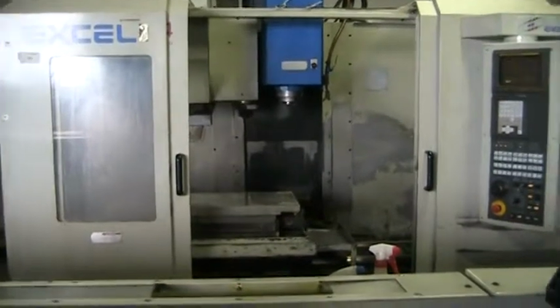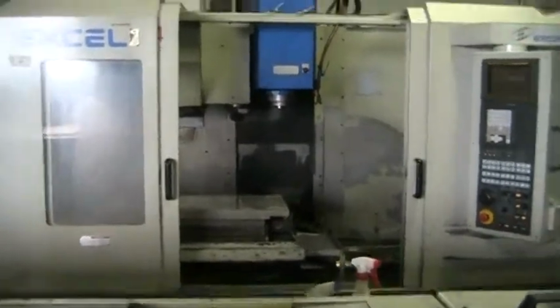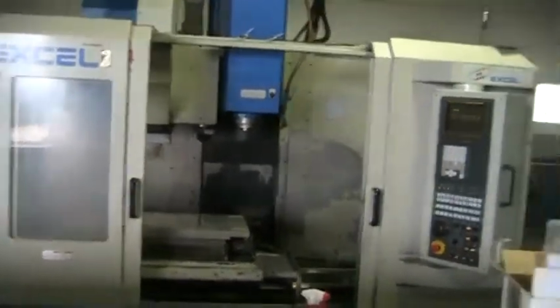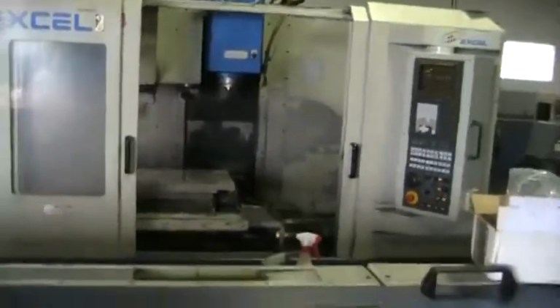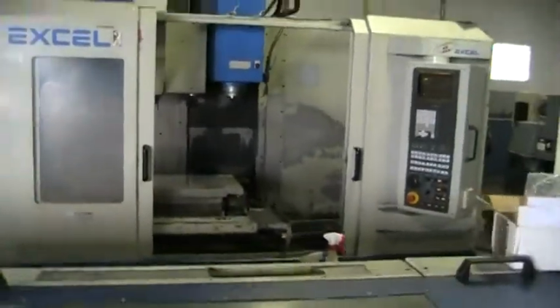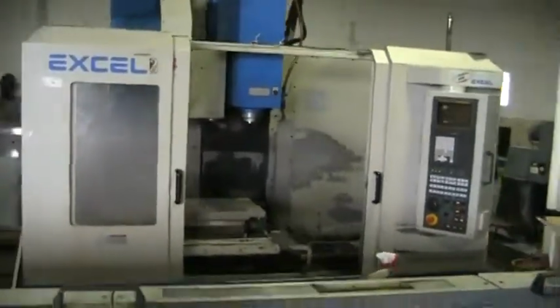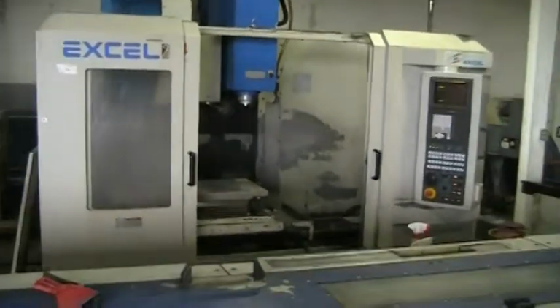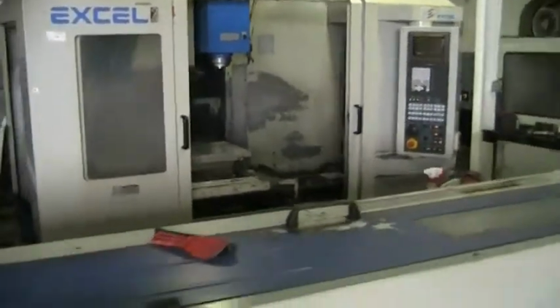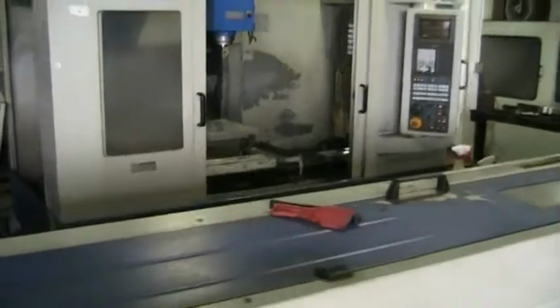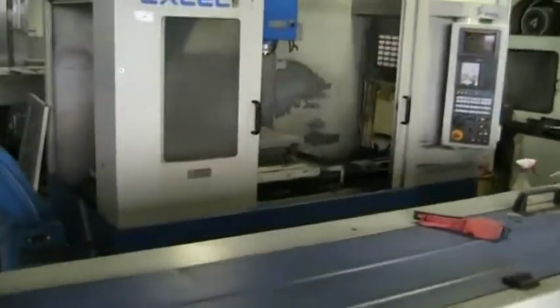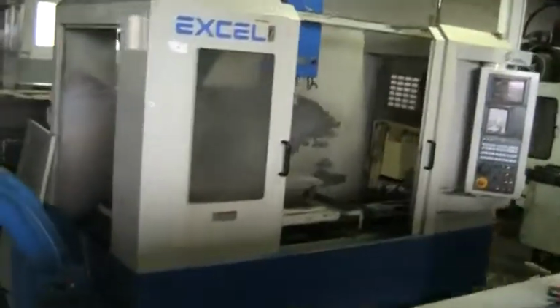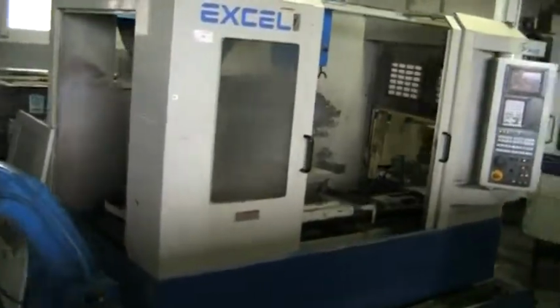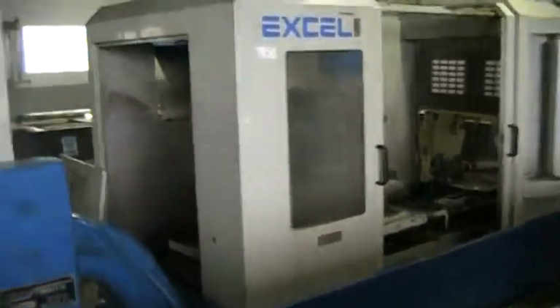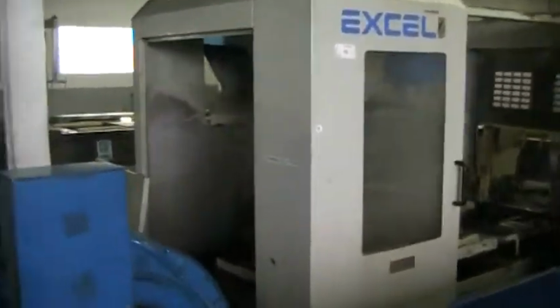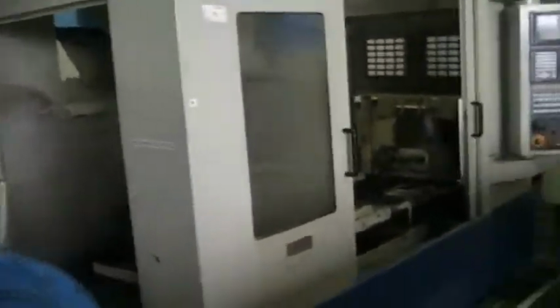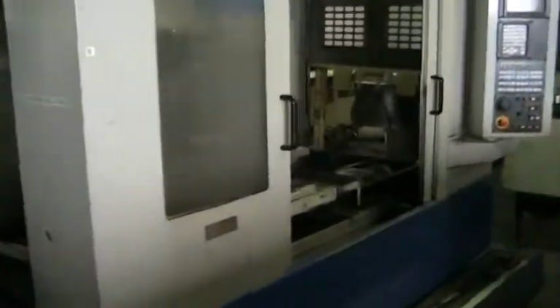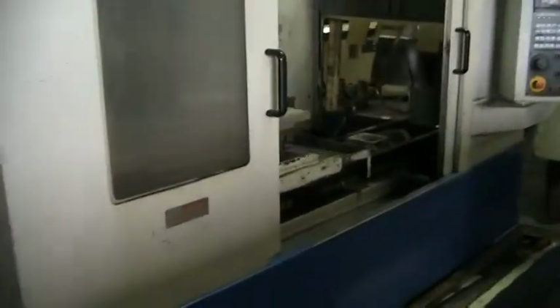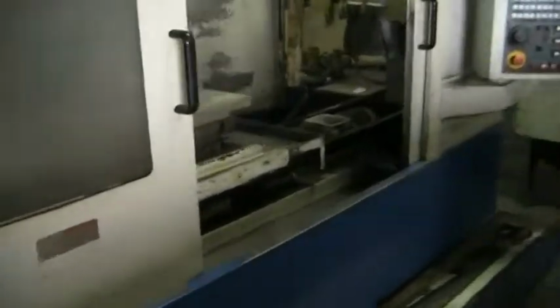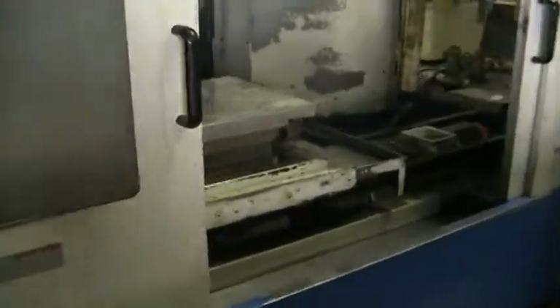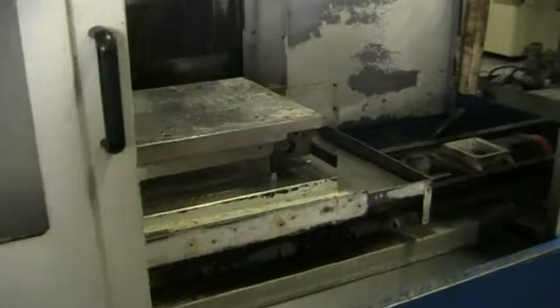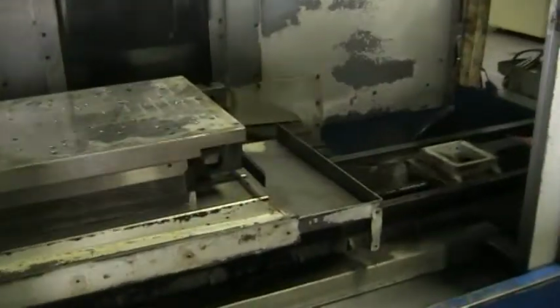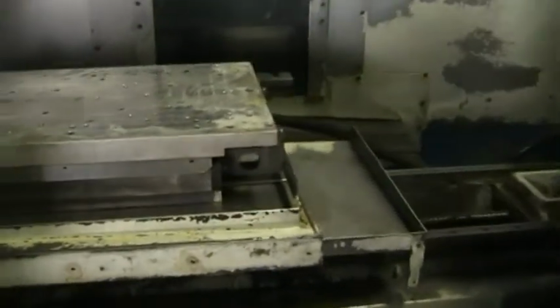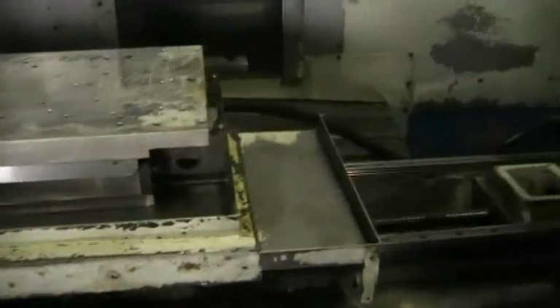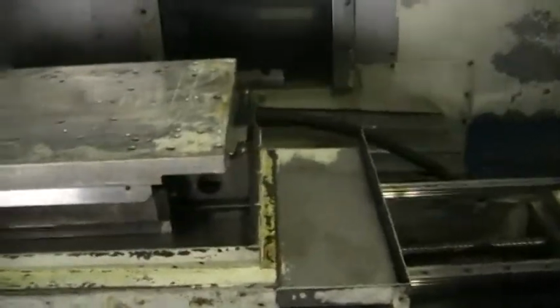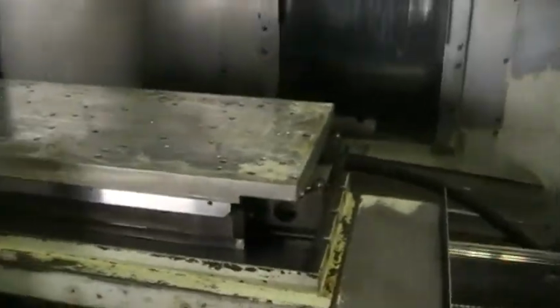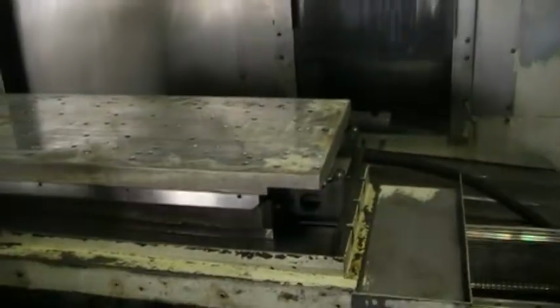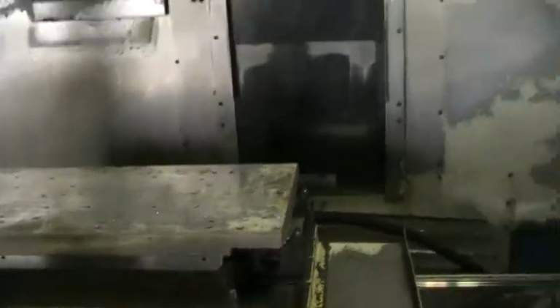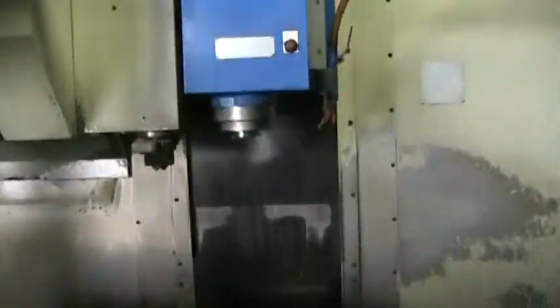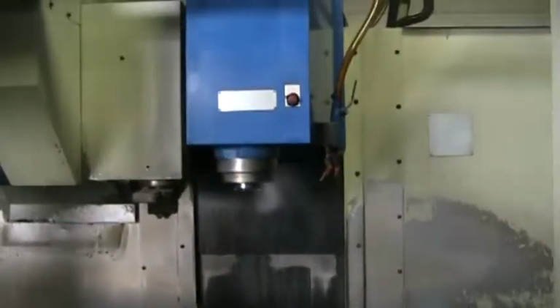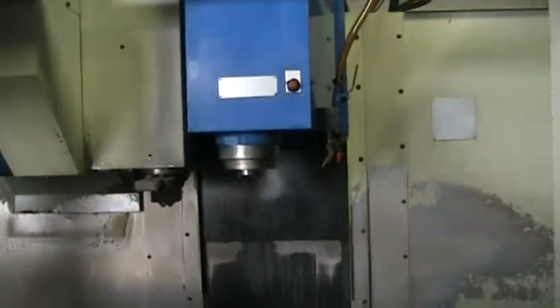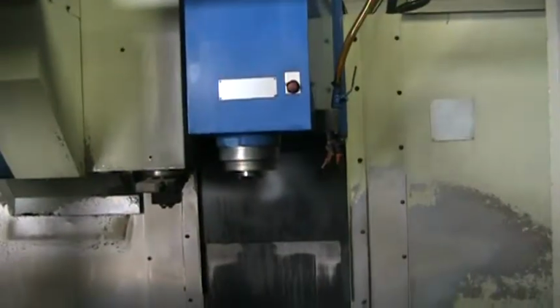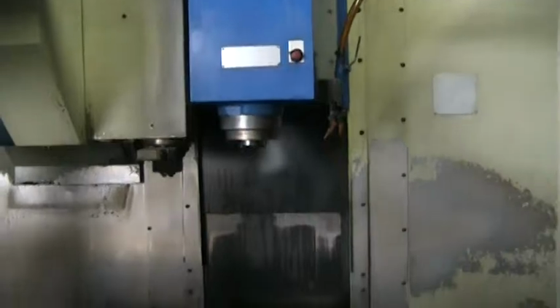The covers on this machine are open right now. We just got done replacing the thrust bearings on the X-axis. After we take this video, we will put the covers back on and do a deeper clean on the machine.